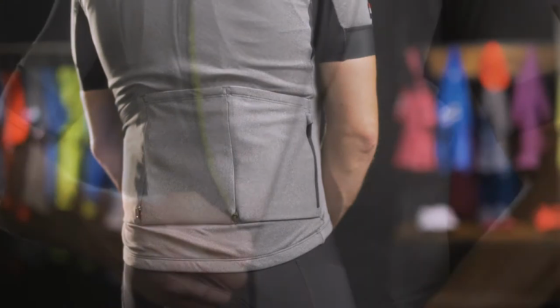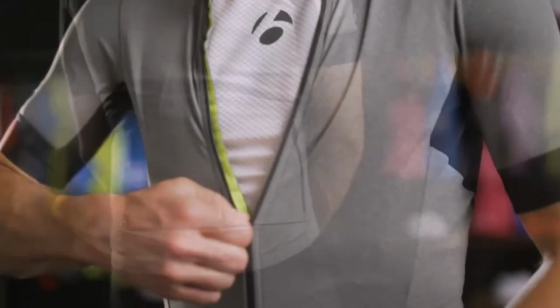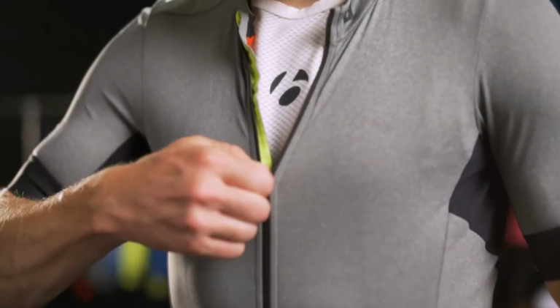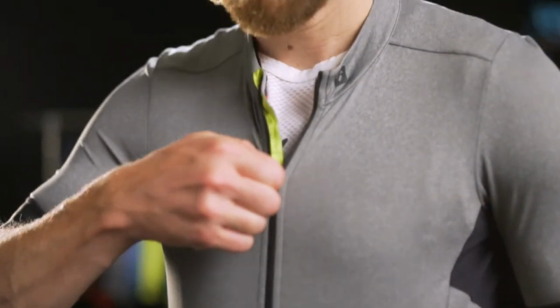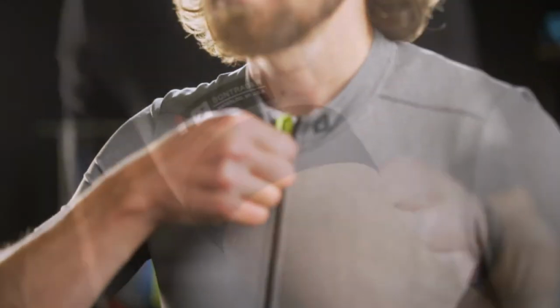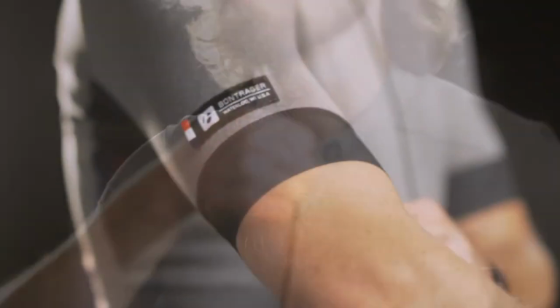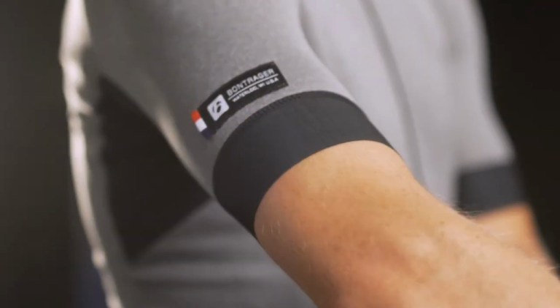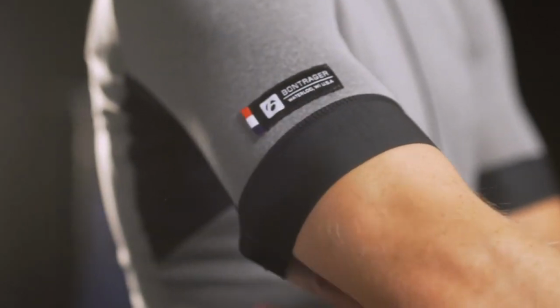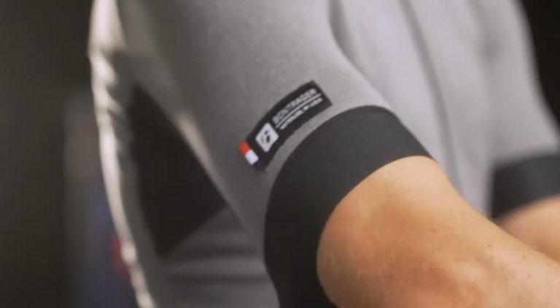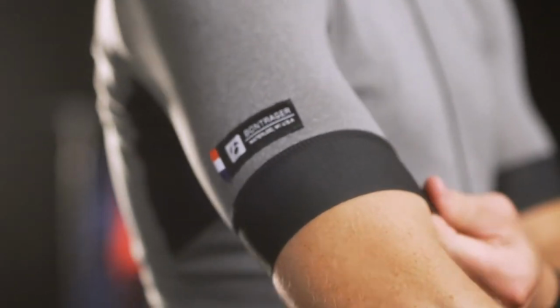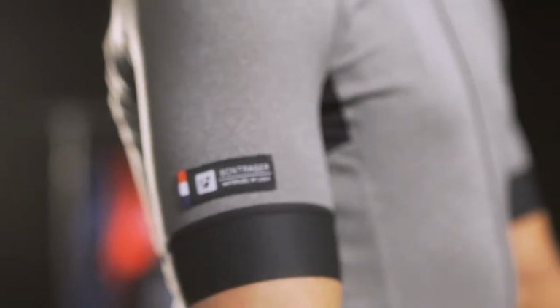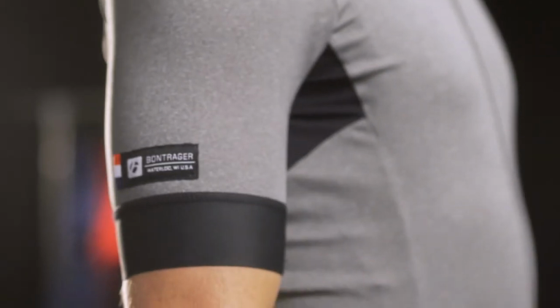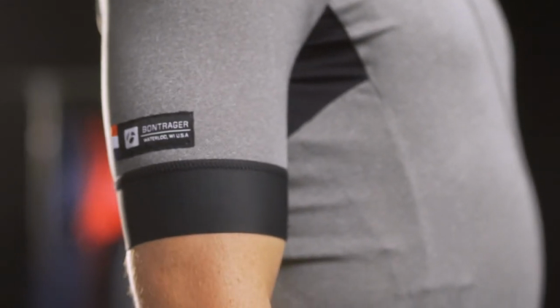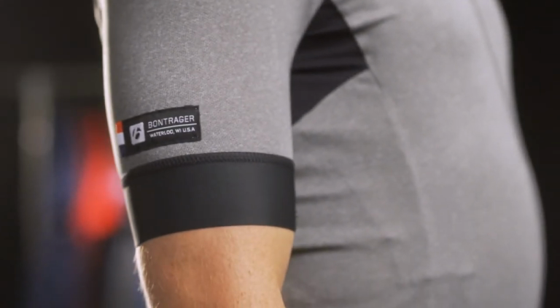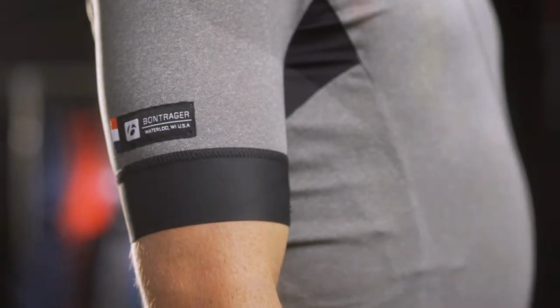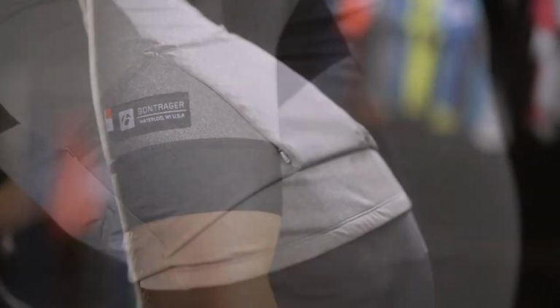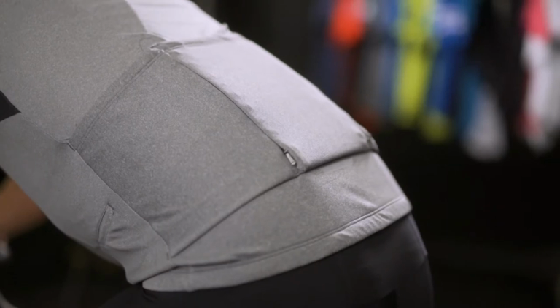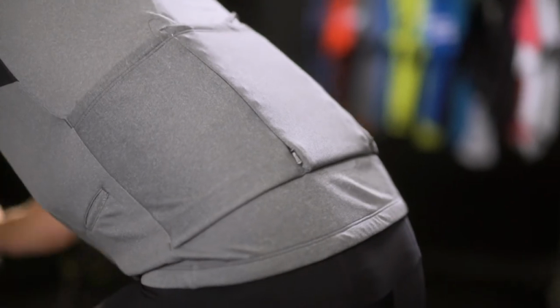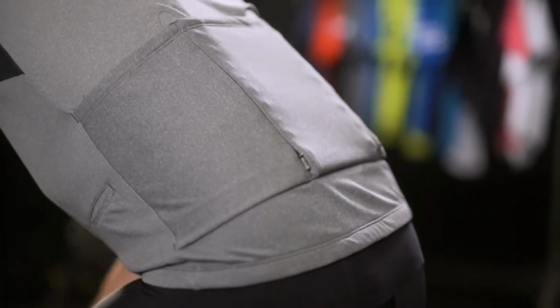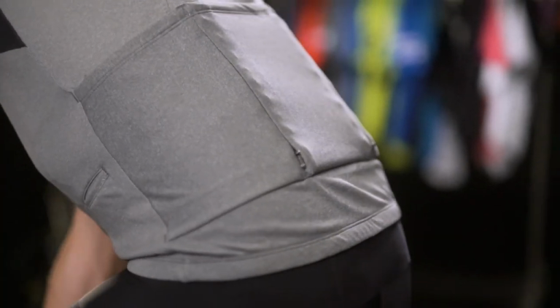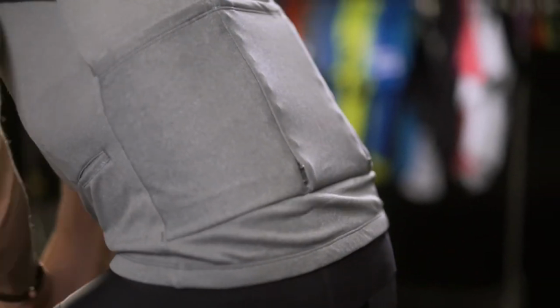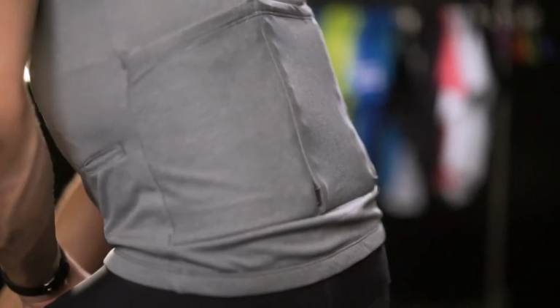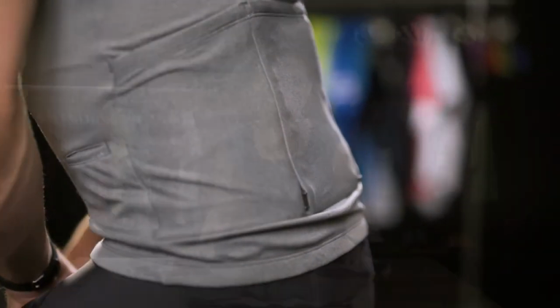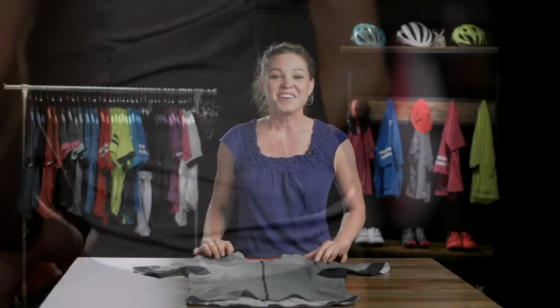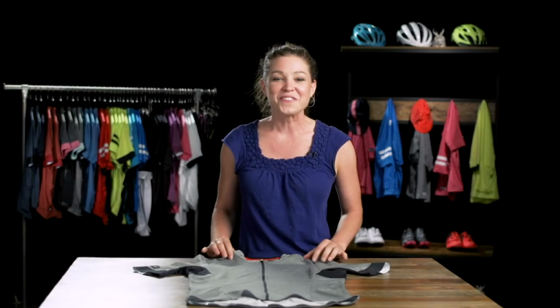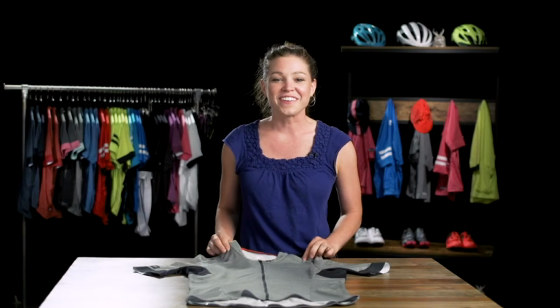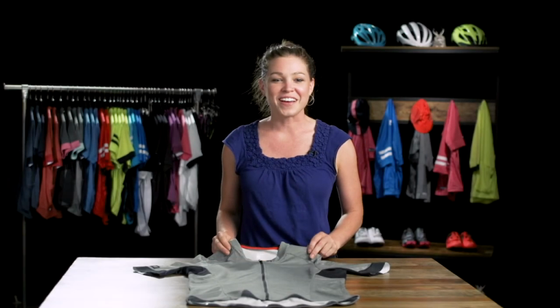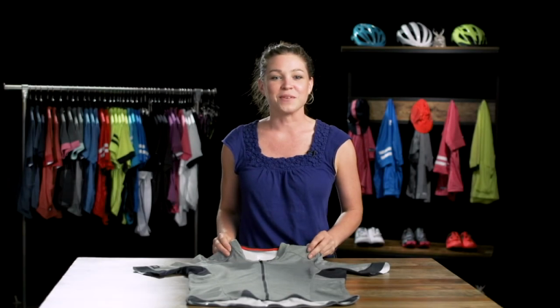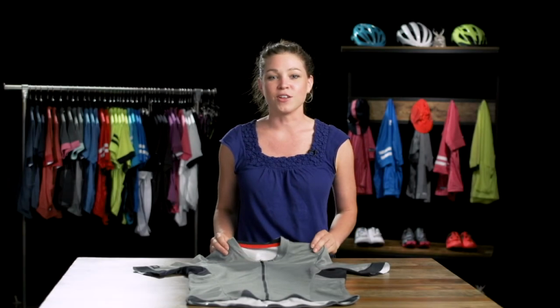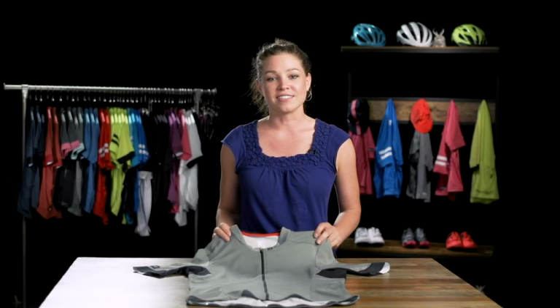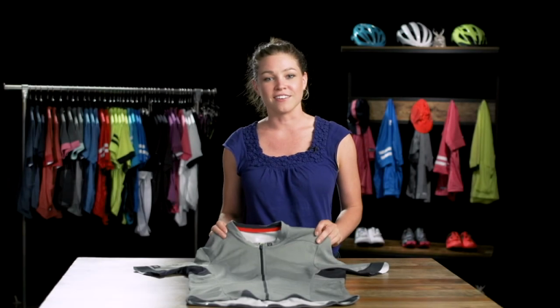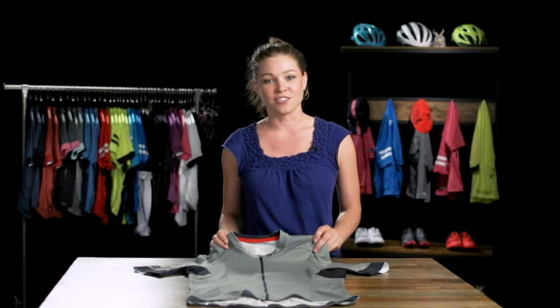Cut to fit next to skin, this performance cycling top prevents fabric from flopping in the wind and items stored in pockets from bouncing around. Go further and faster with the Velosis Endurance jersey.